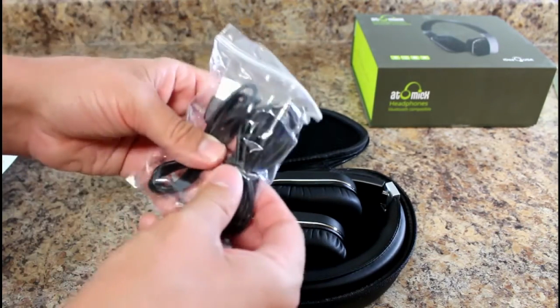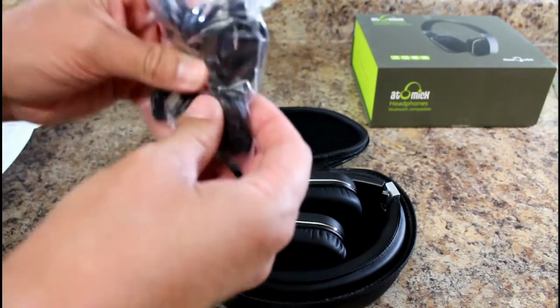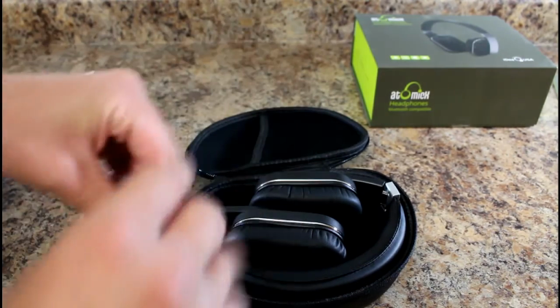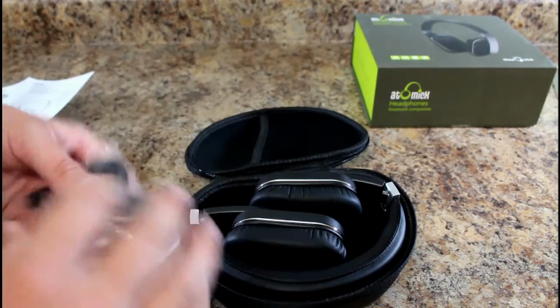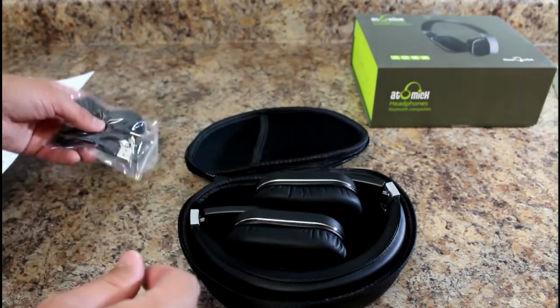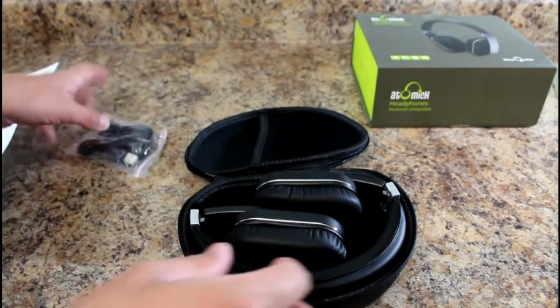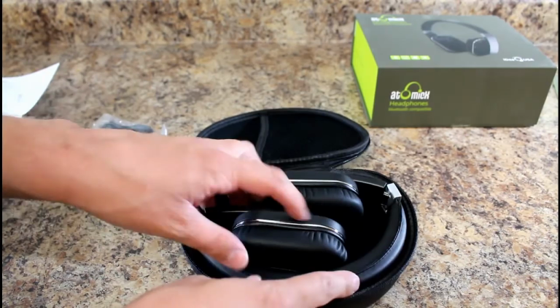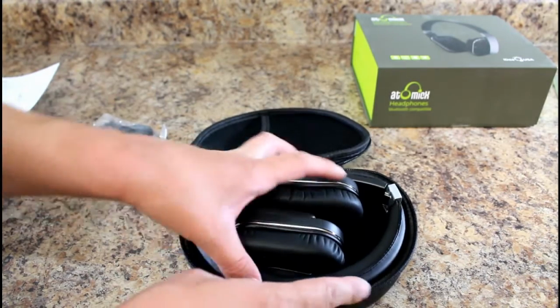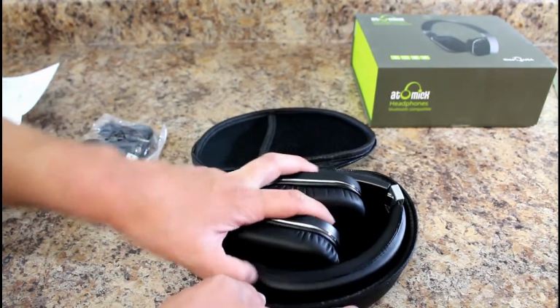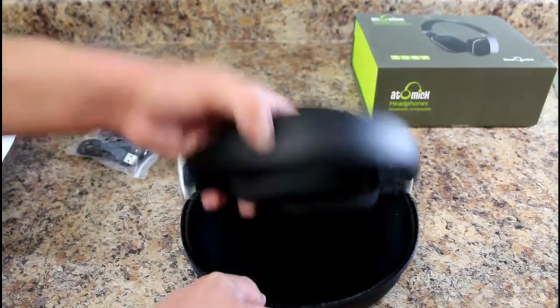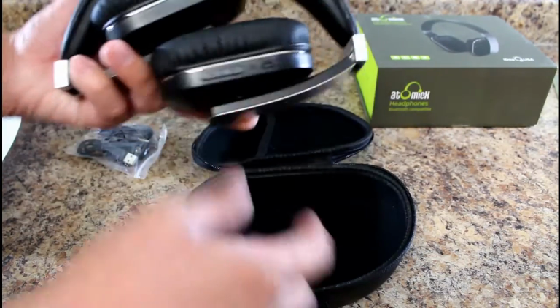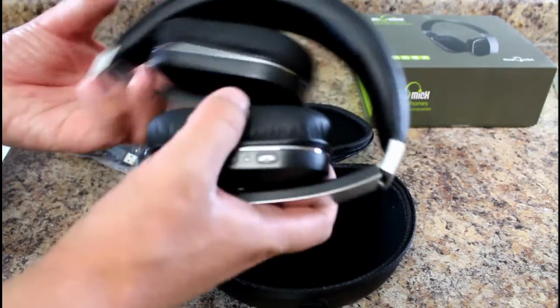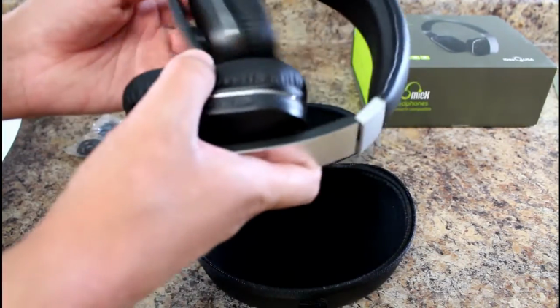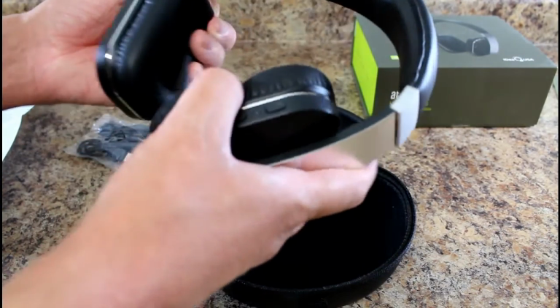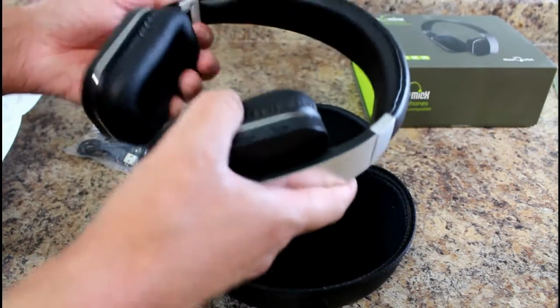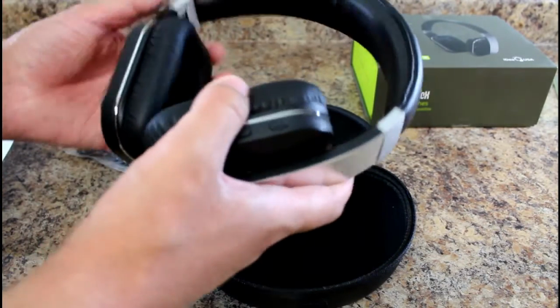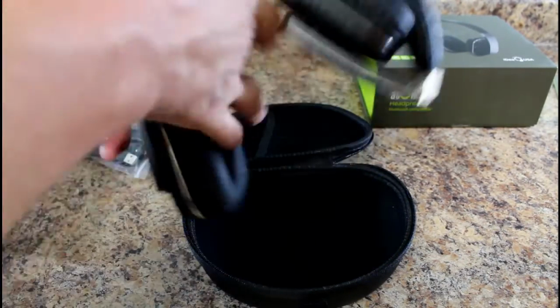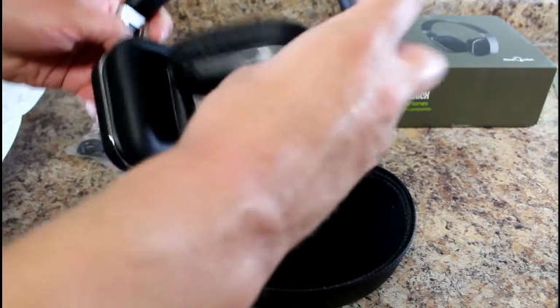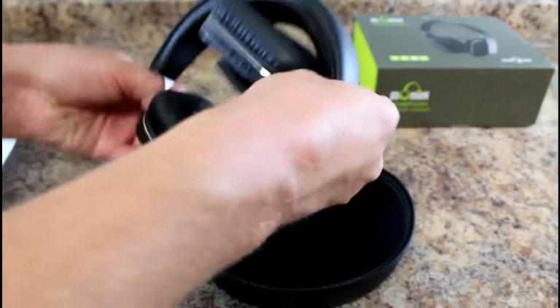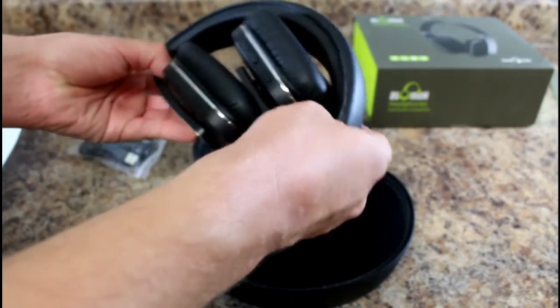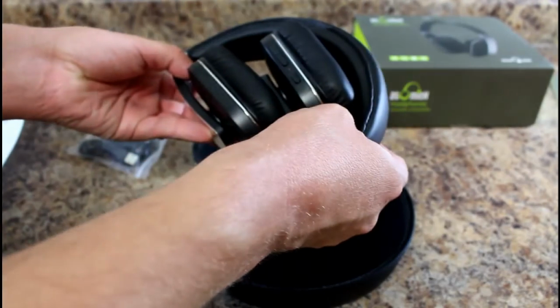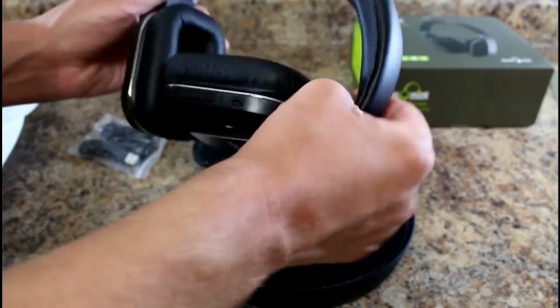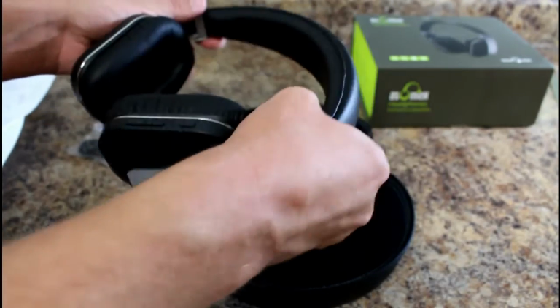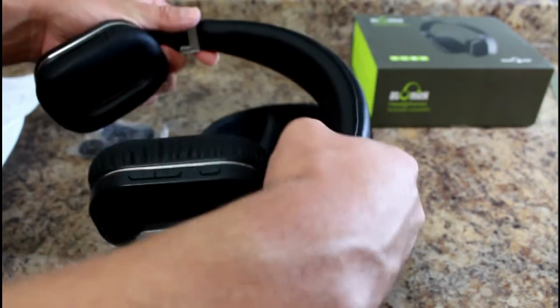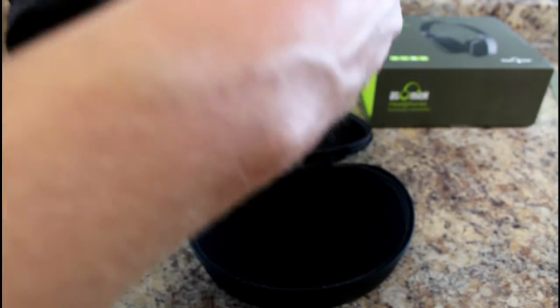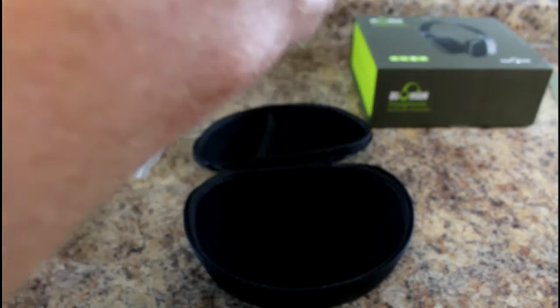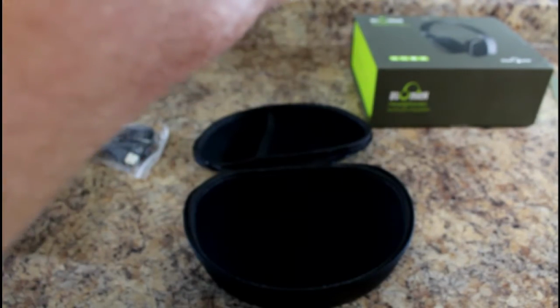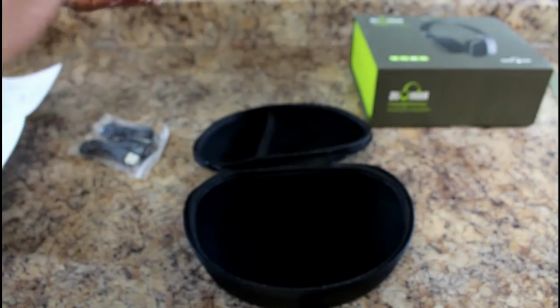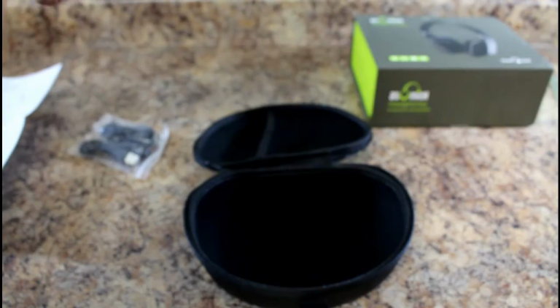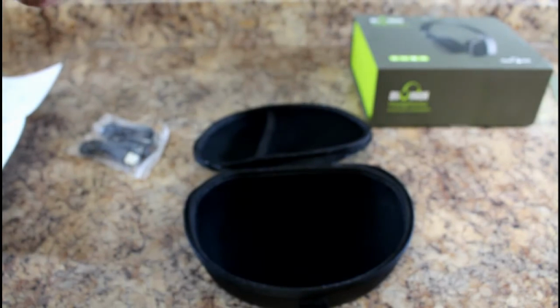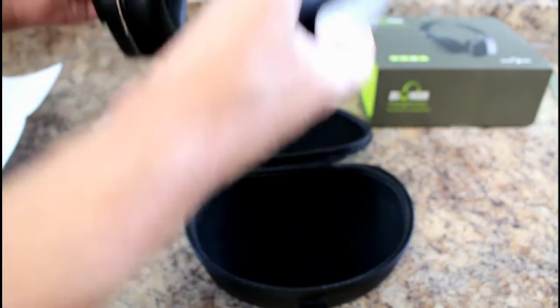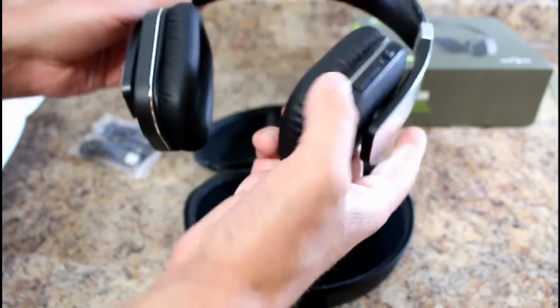There's an aux cable and a micro USB charging cable included. You plug it into your computer or wherever to charge it. The headphones fold up nicely and they look nice. There's a headphone jack and a microphone on board.